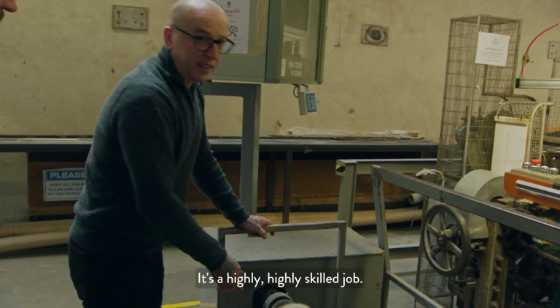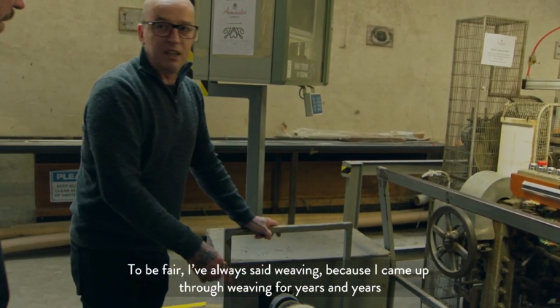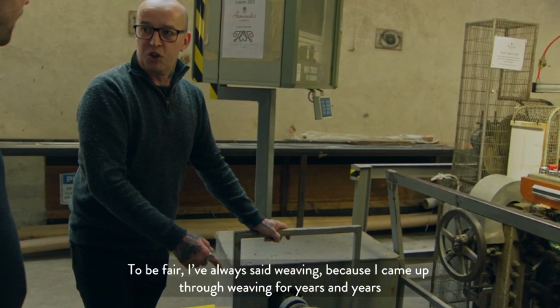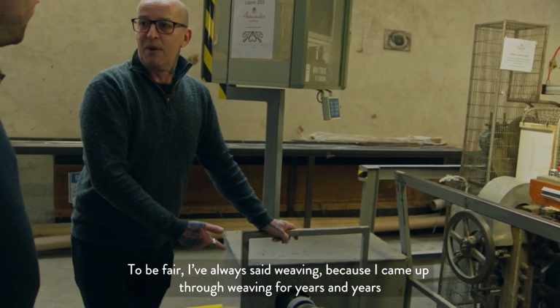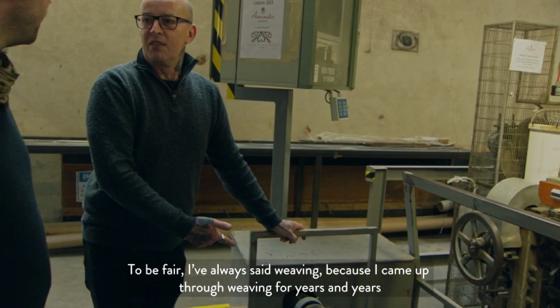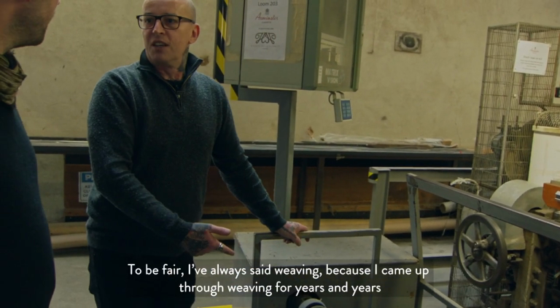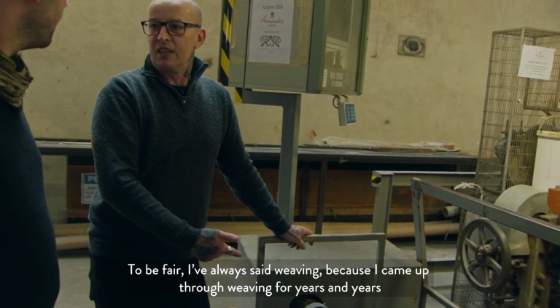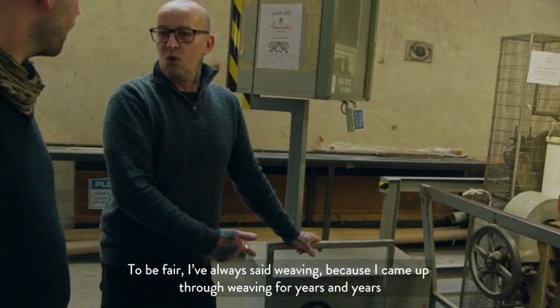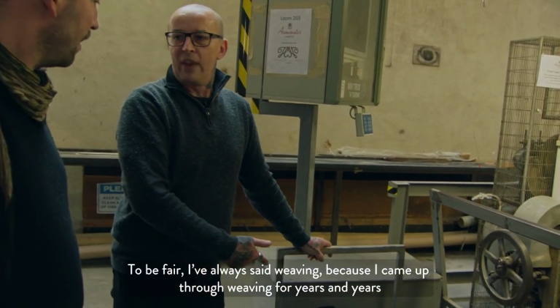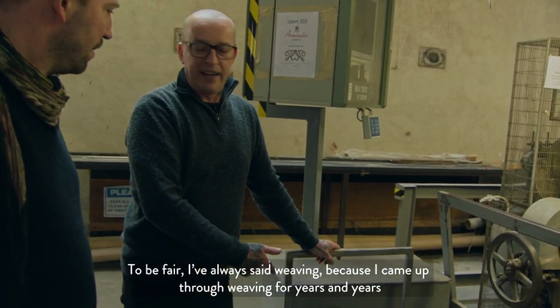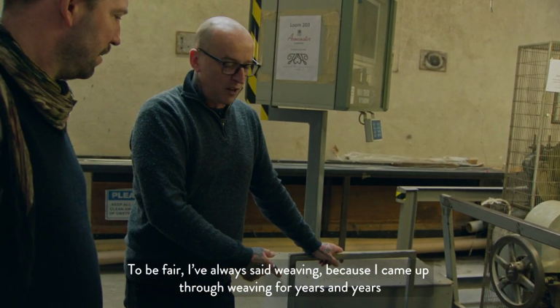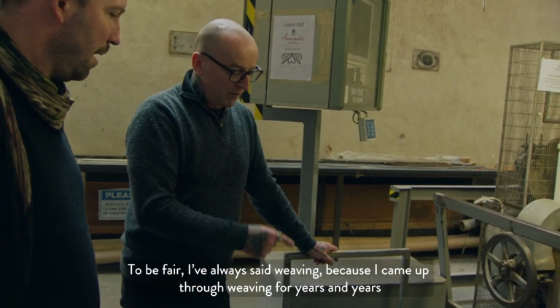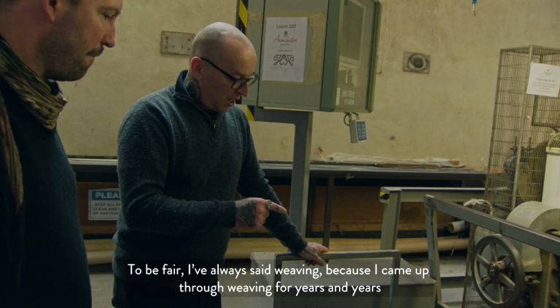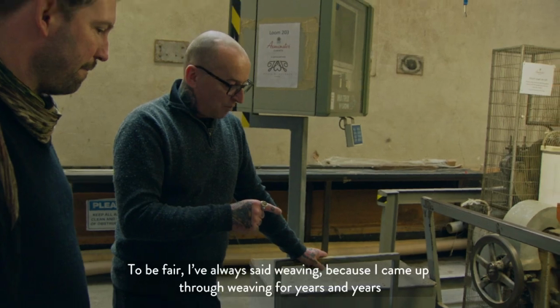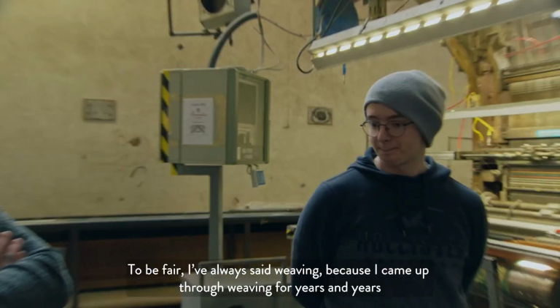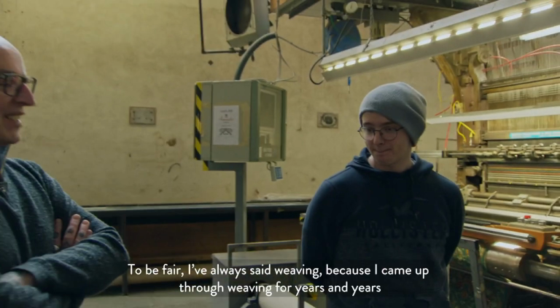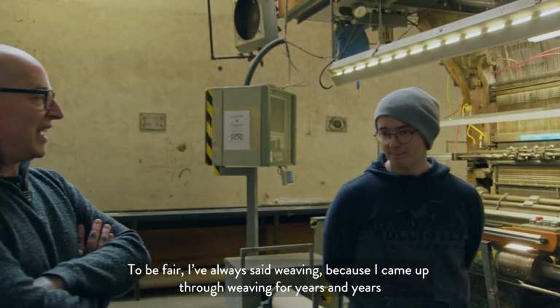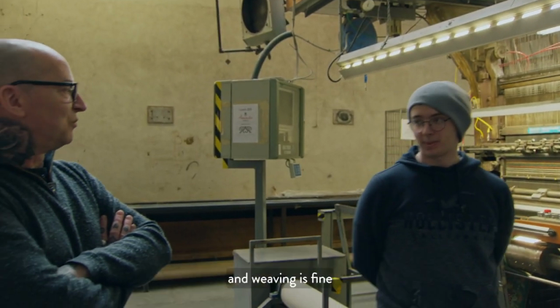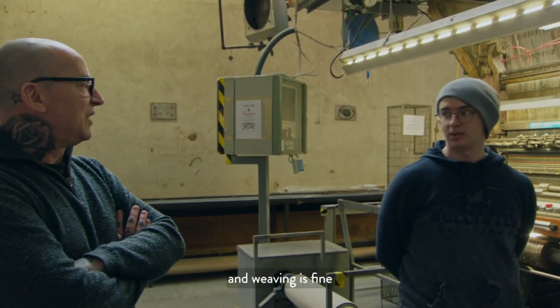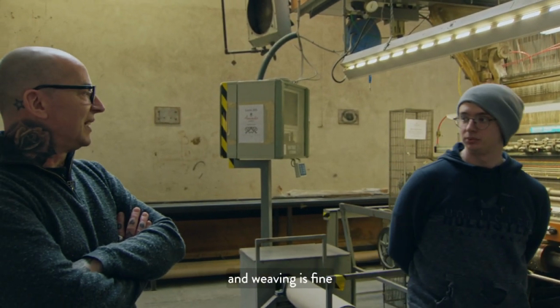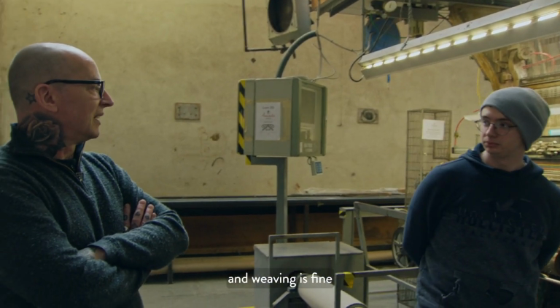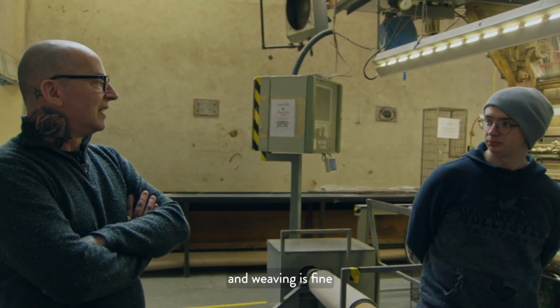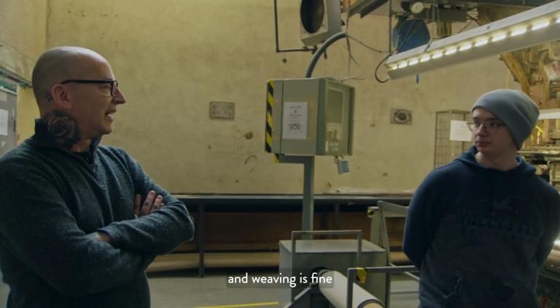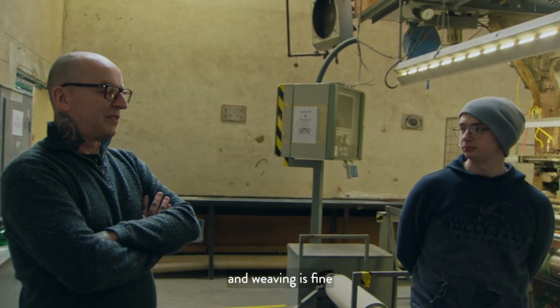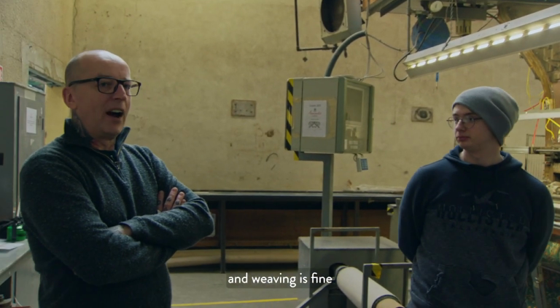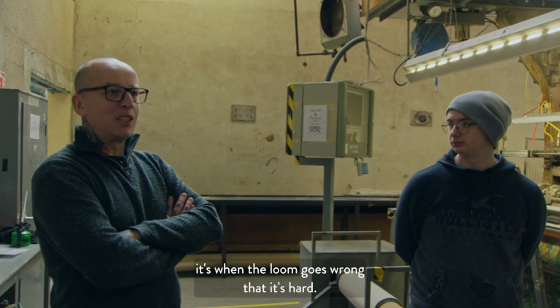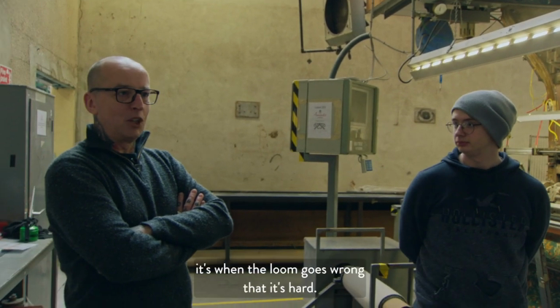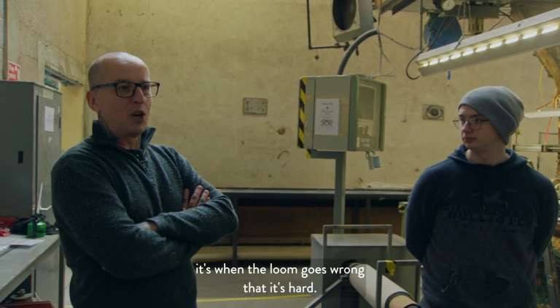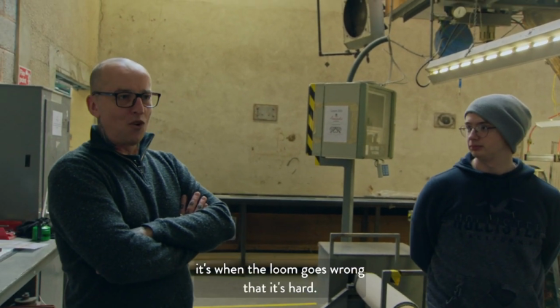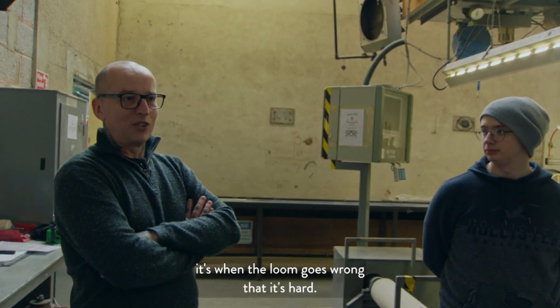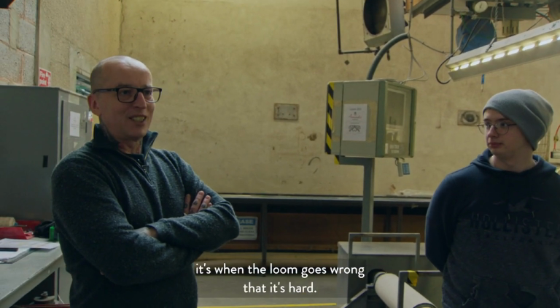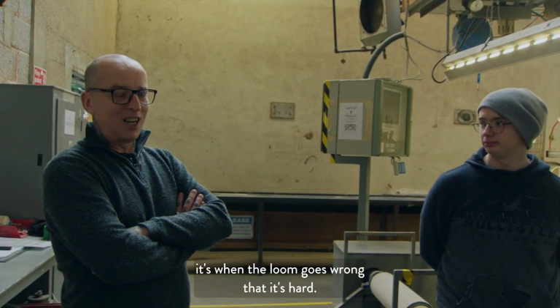I've always said weaving is fine because I've come up through weaving — I've been weaving for years and years. It's when the loom goes wrong that it gets hard.